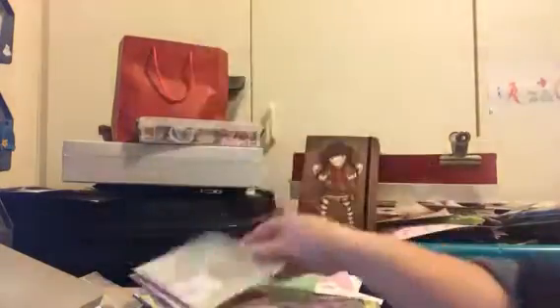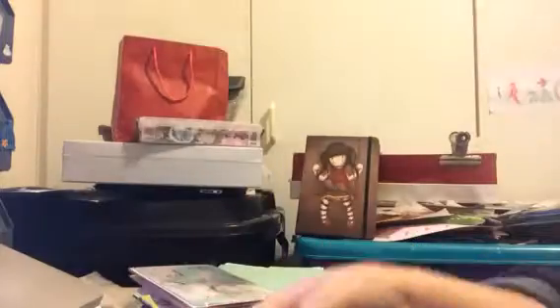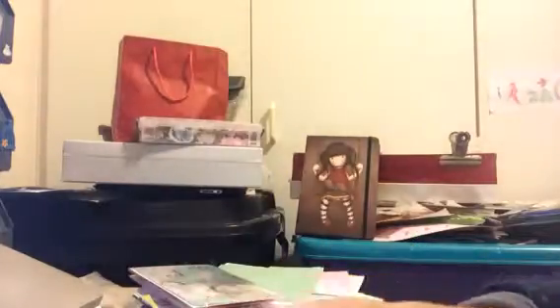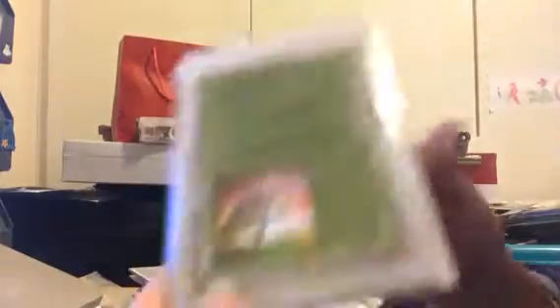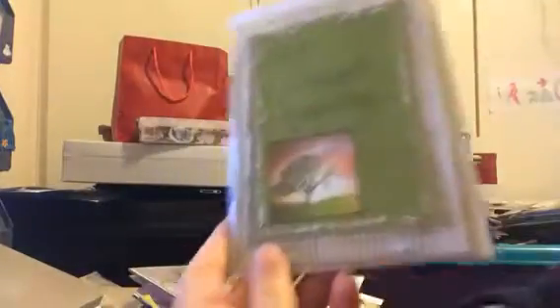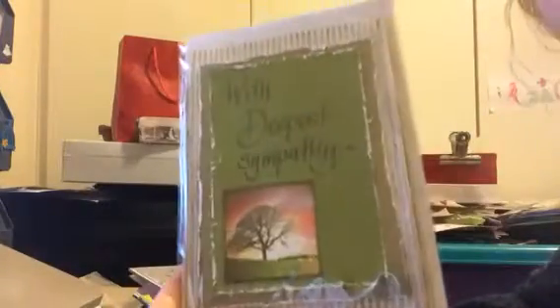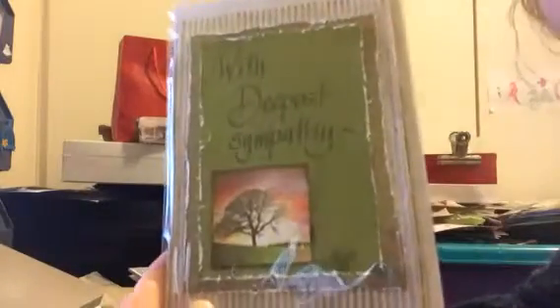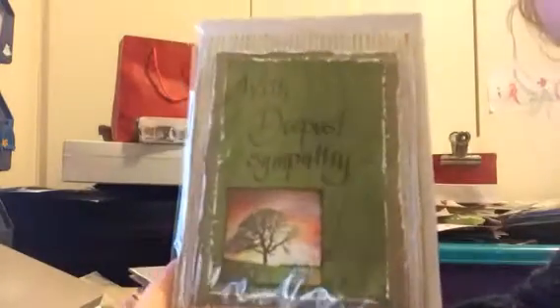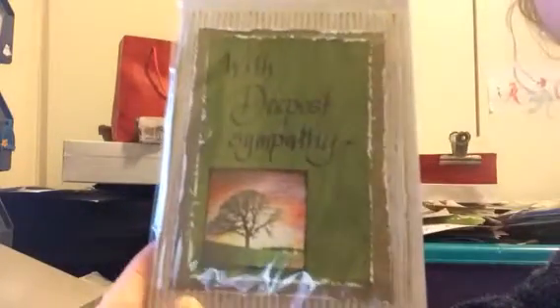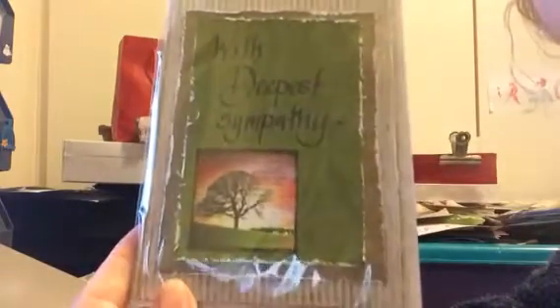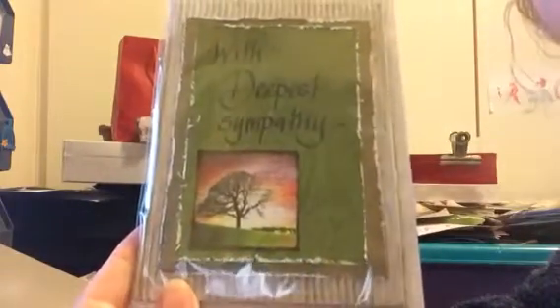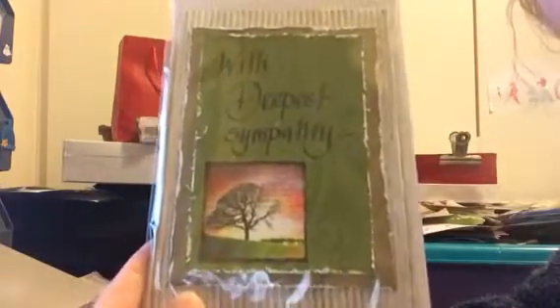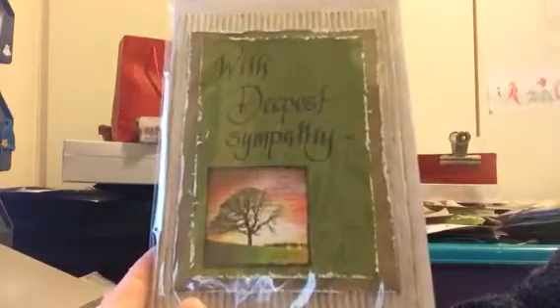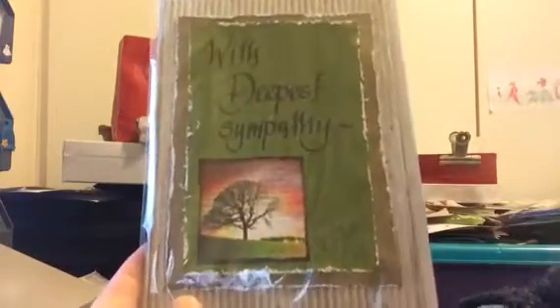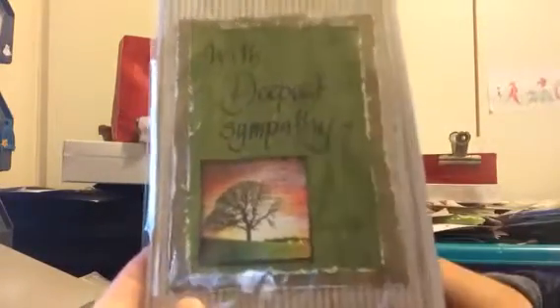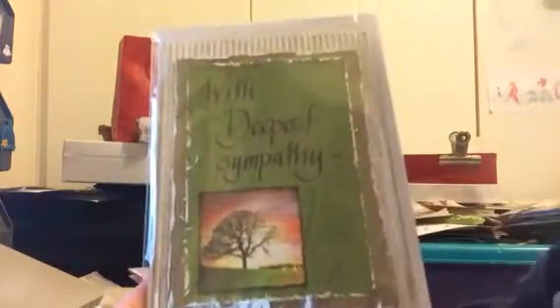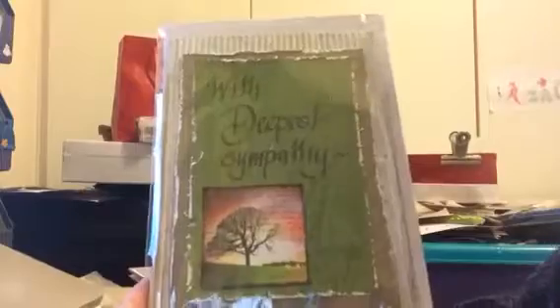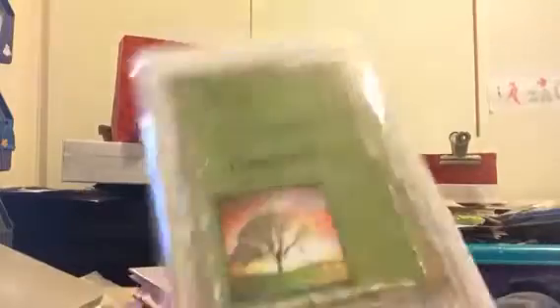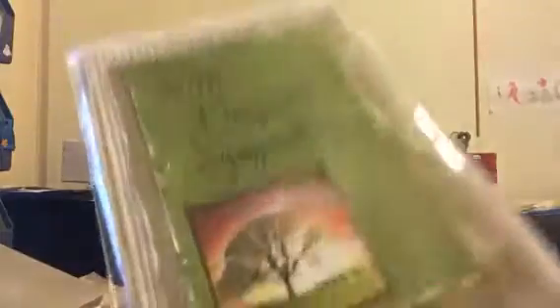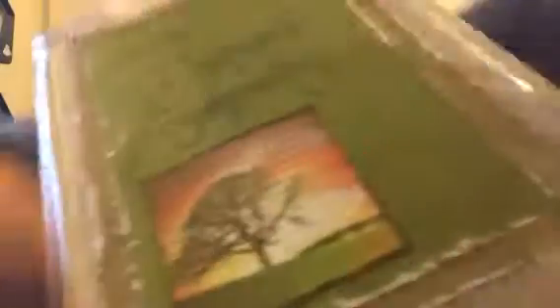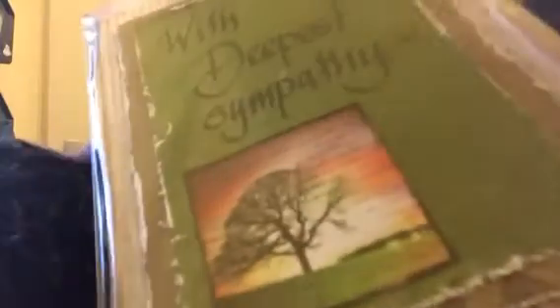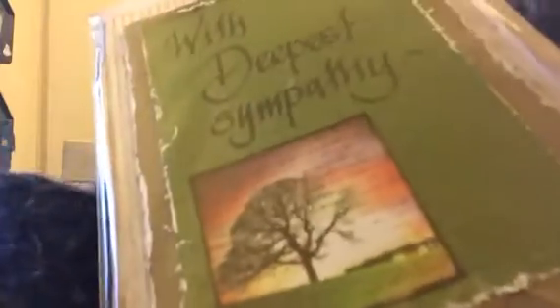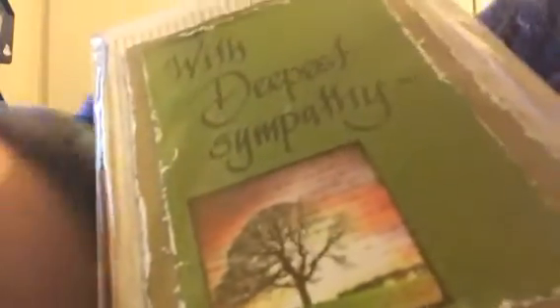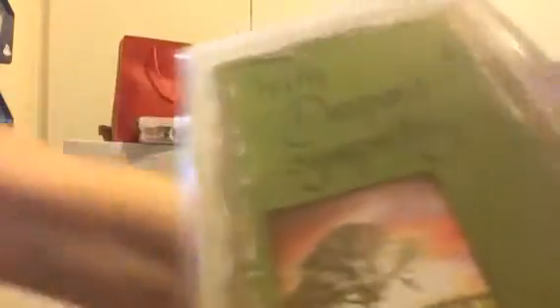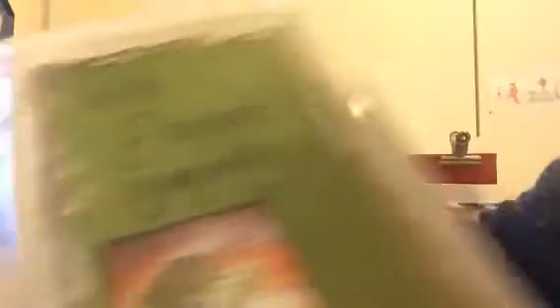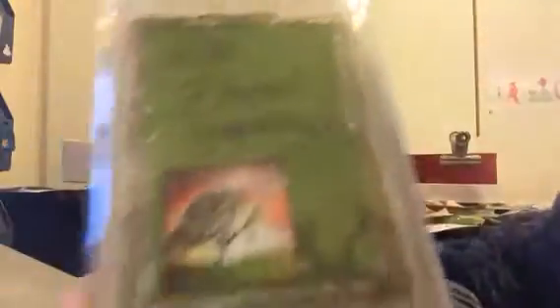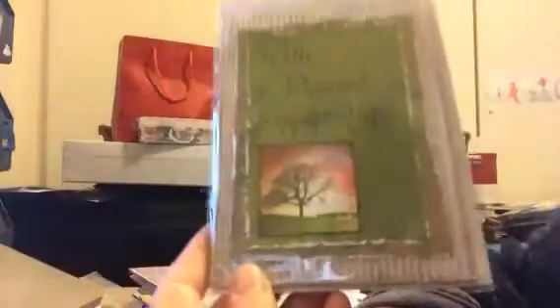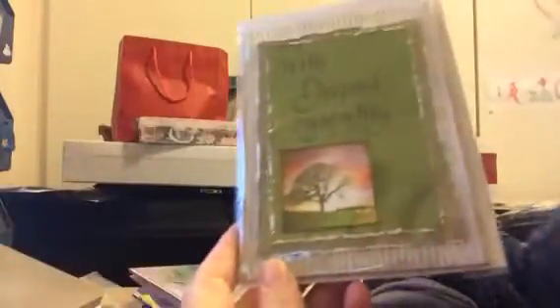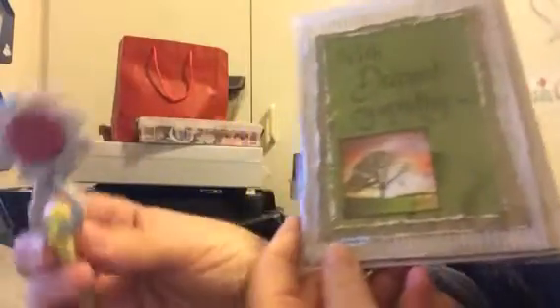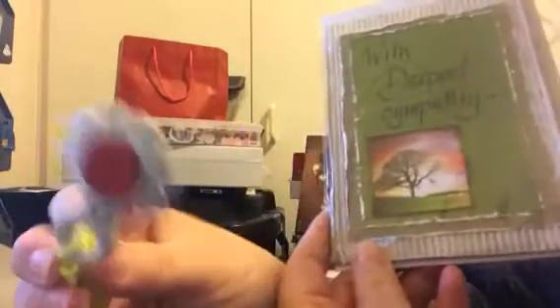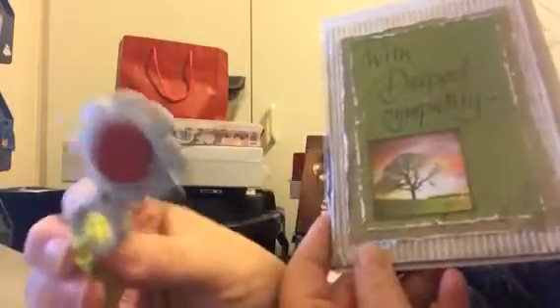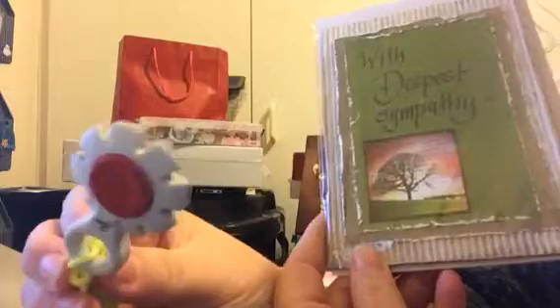I made a deeper sympathy card as well. And I used the little tool Becky gave me to dress this. I love this little tool.